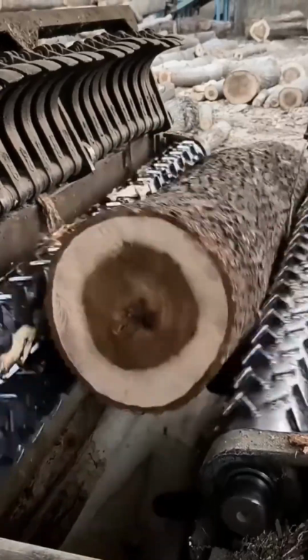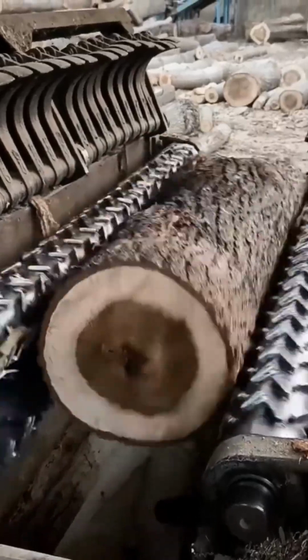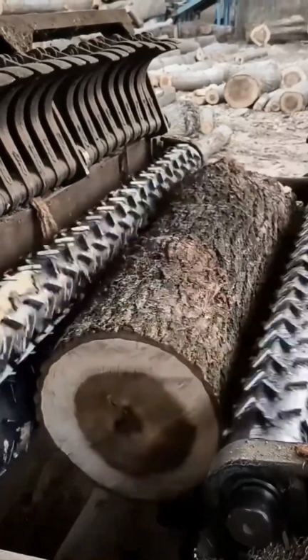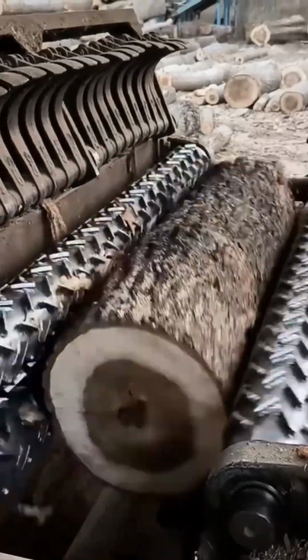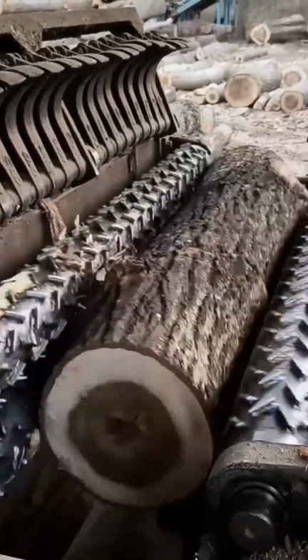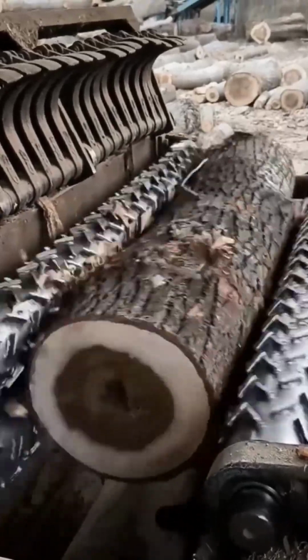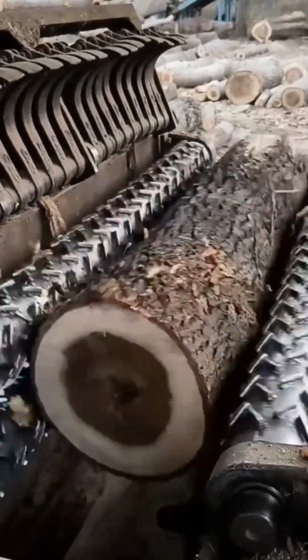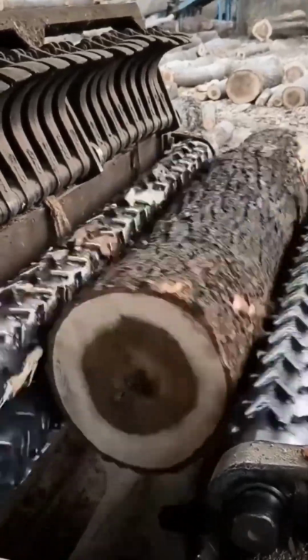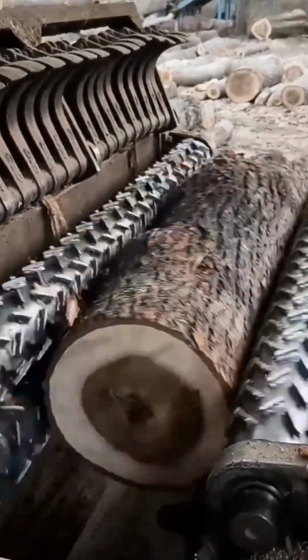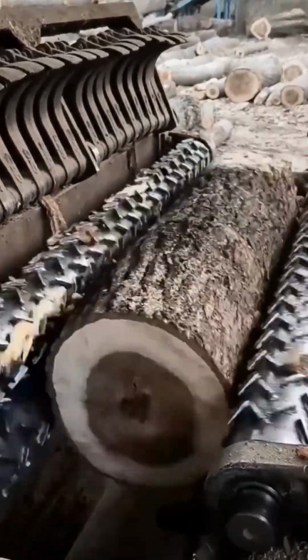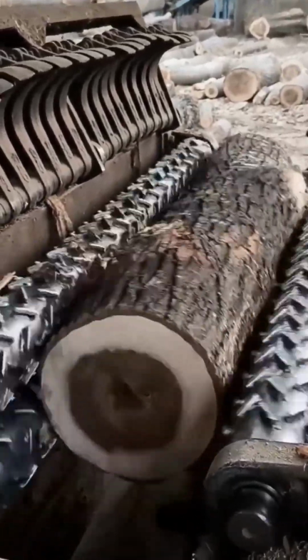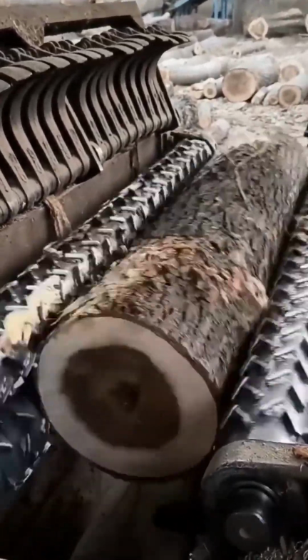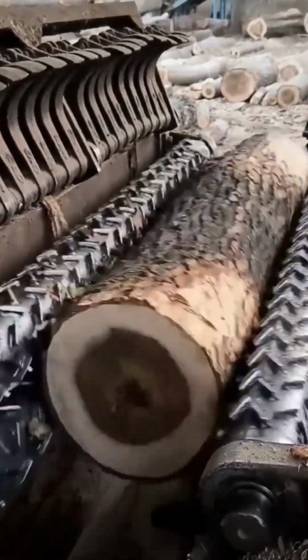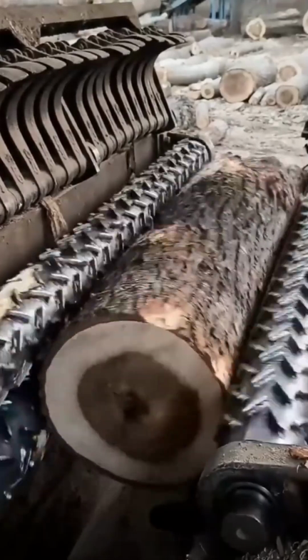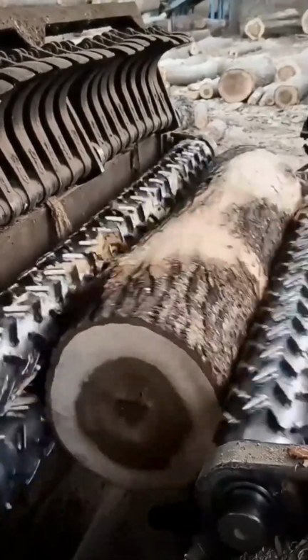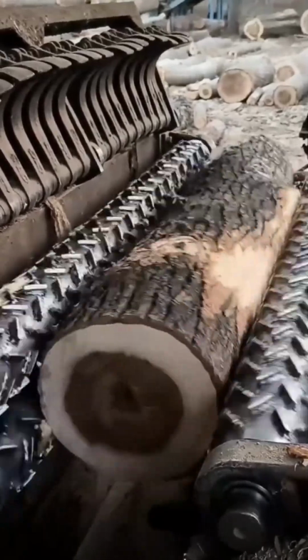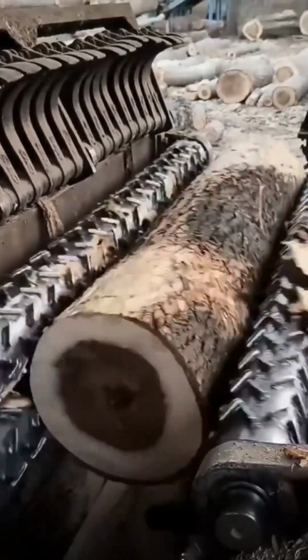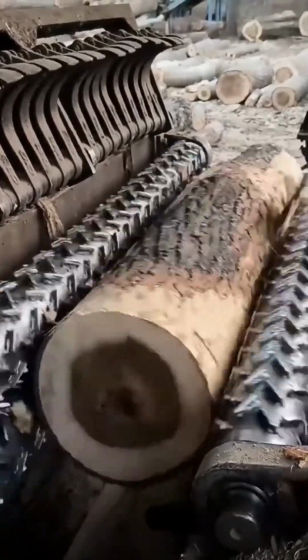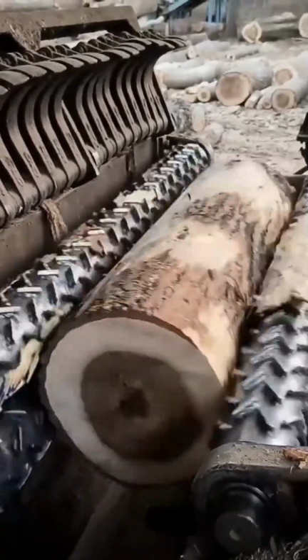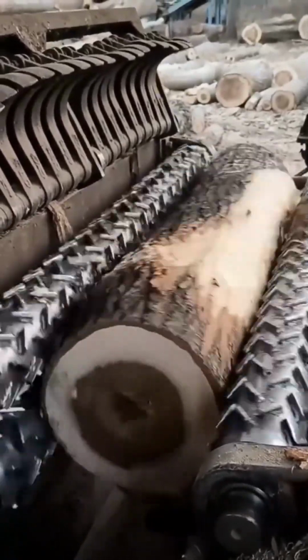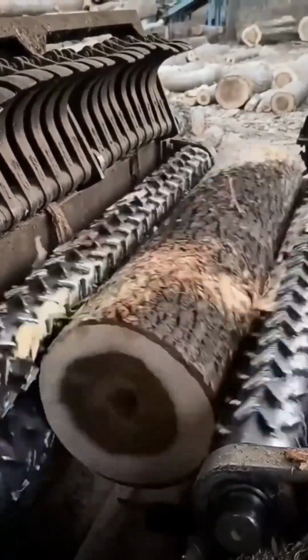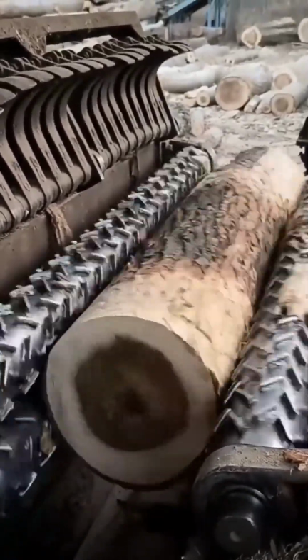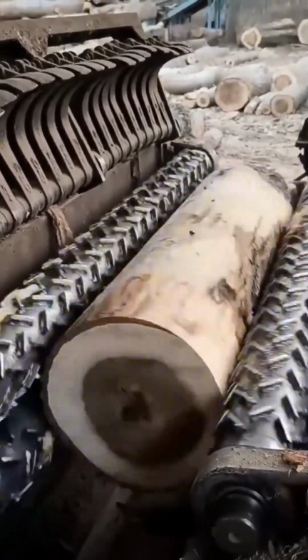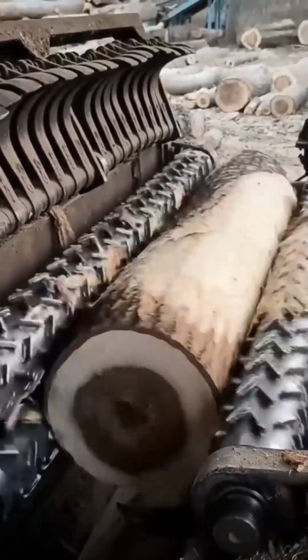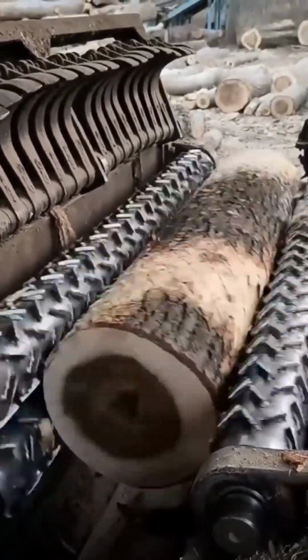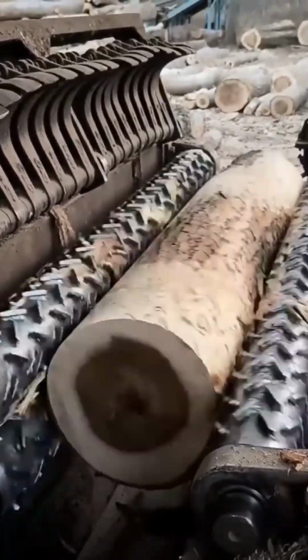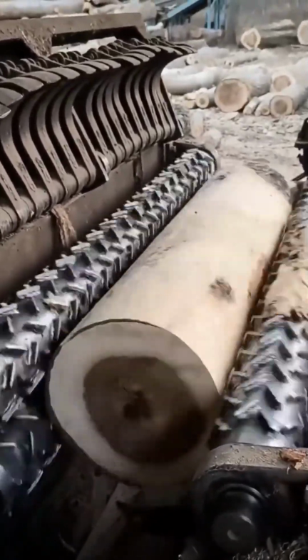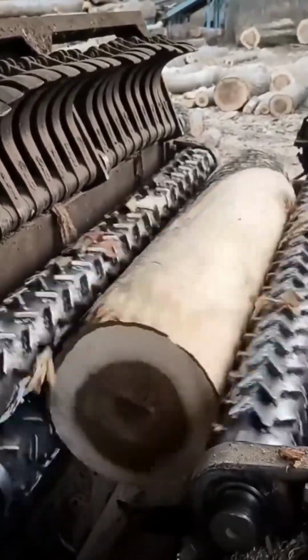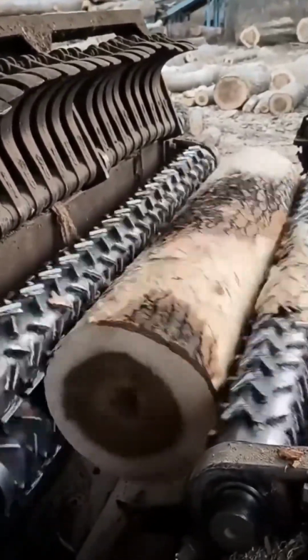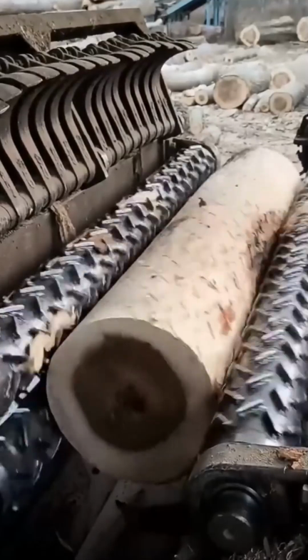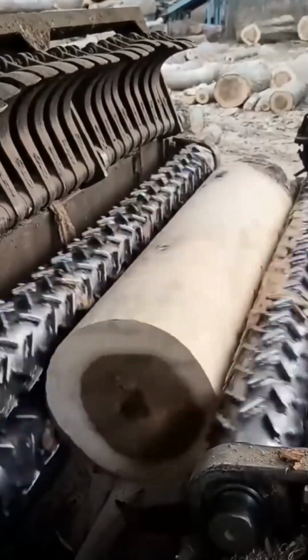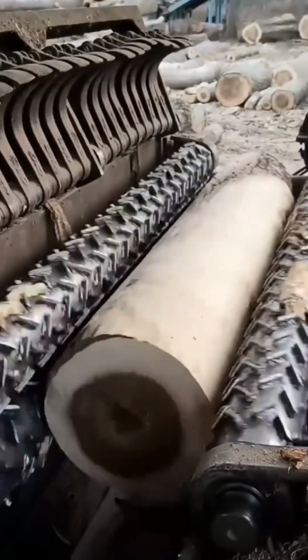This machine spins and peels wood like a giant apple being stripped bare. Each layer falls away with satisfying precision. This is Lumberjack Zen at its finest.